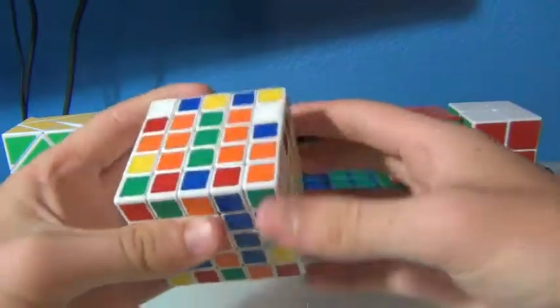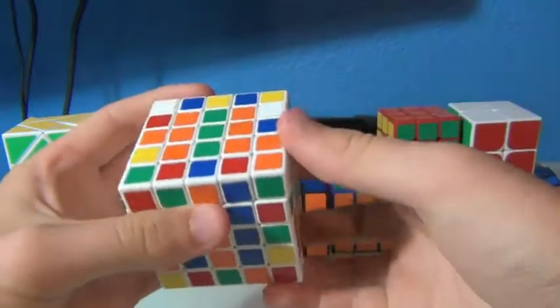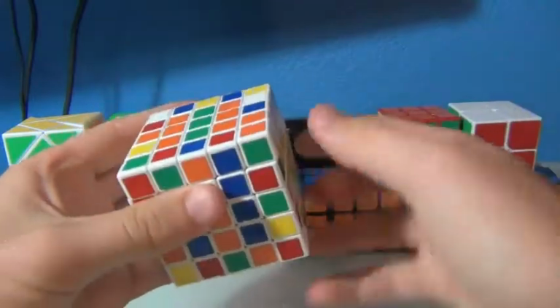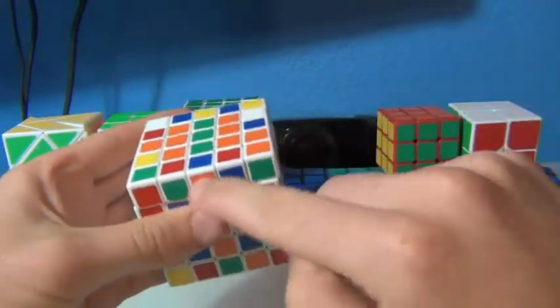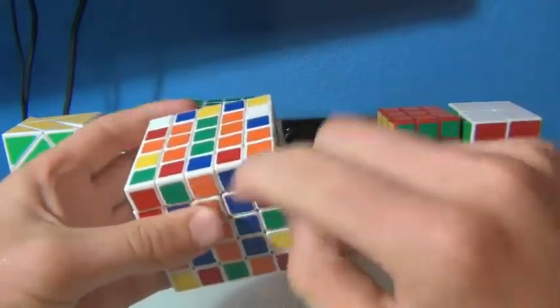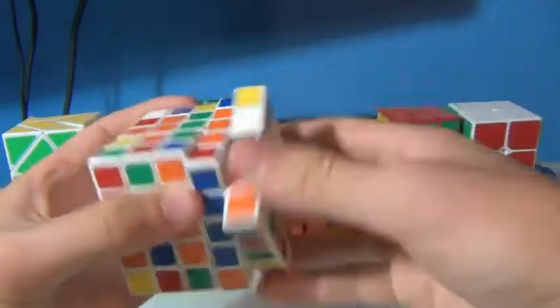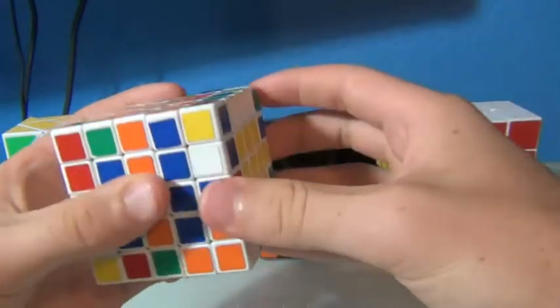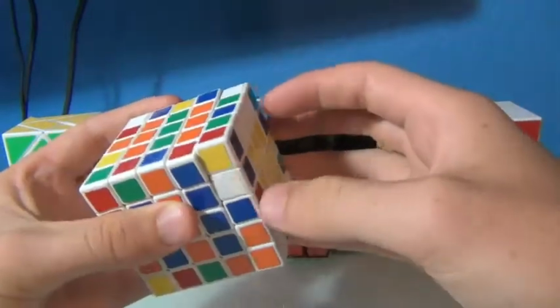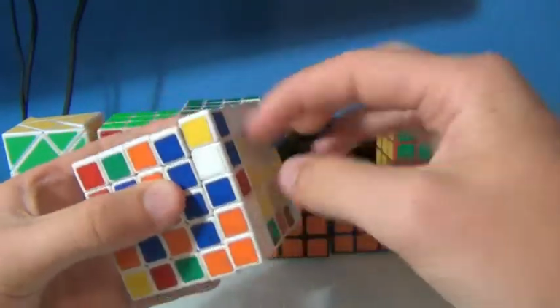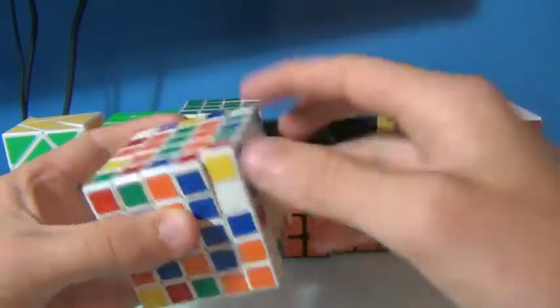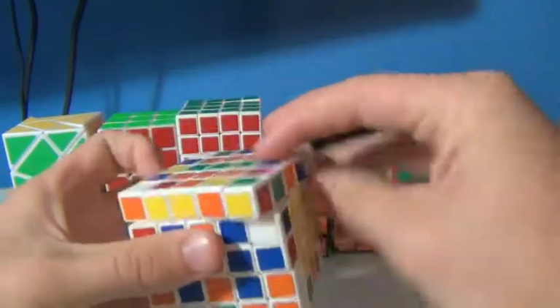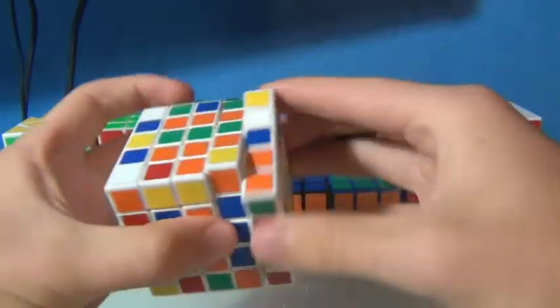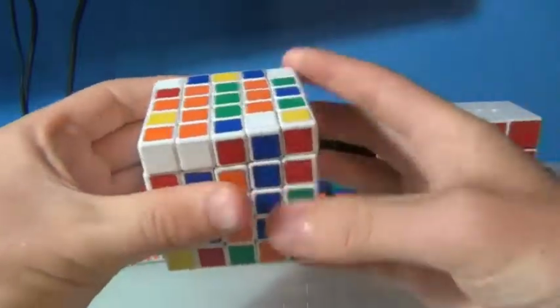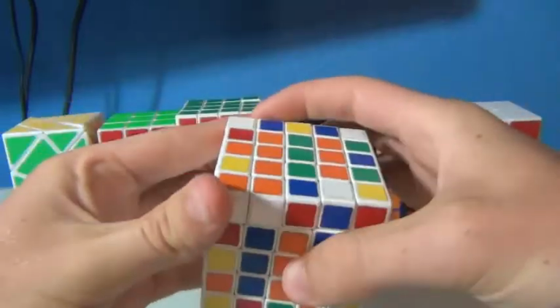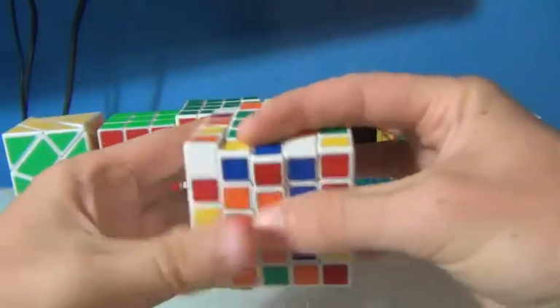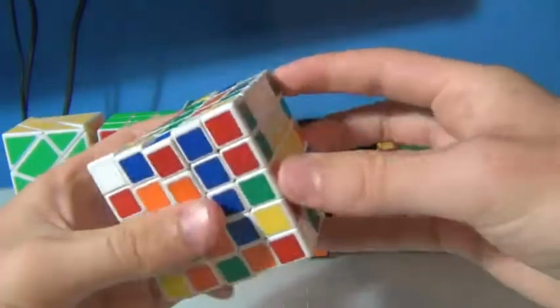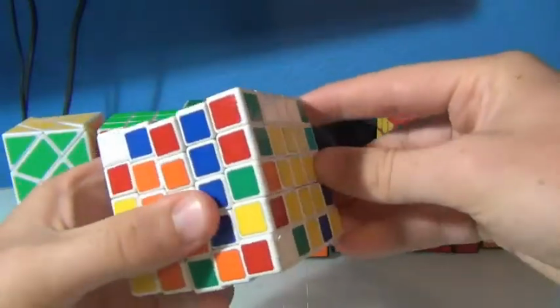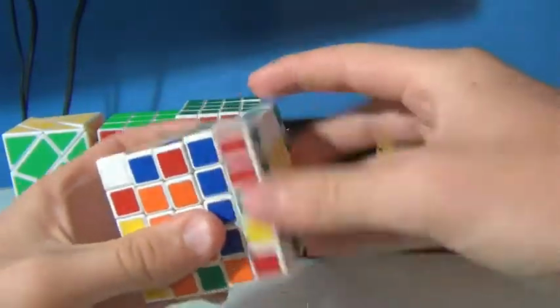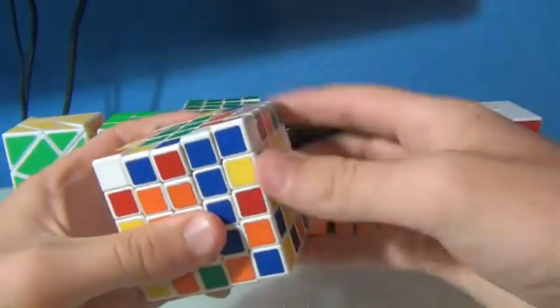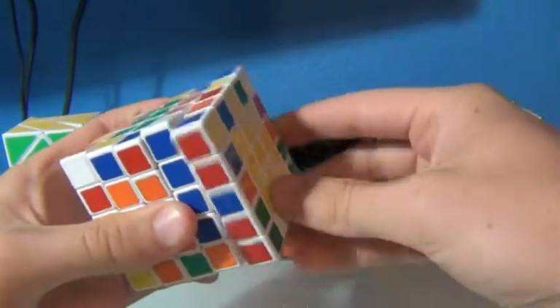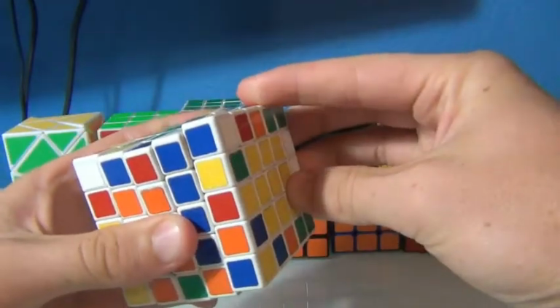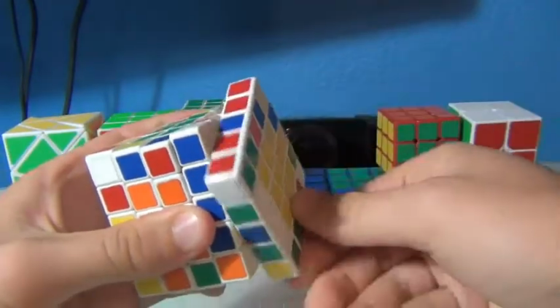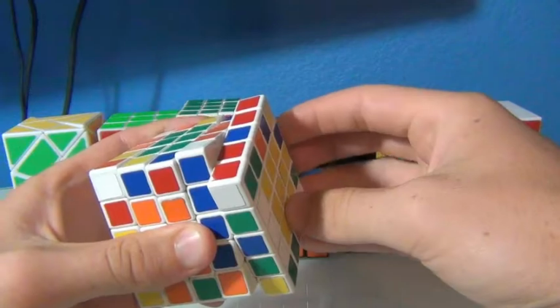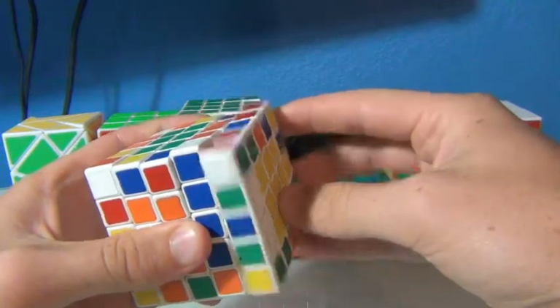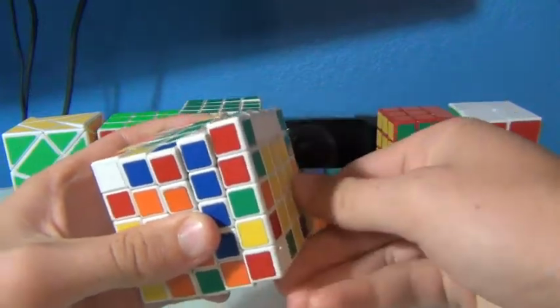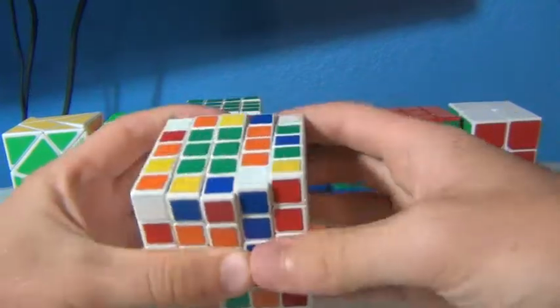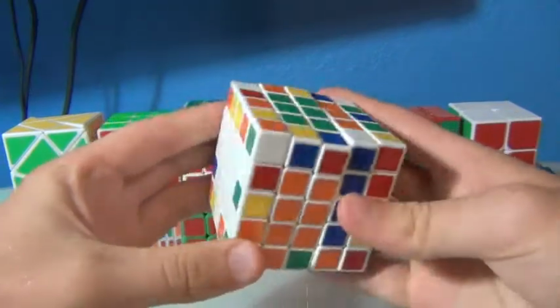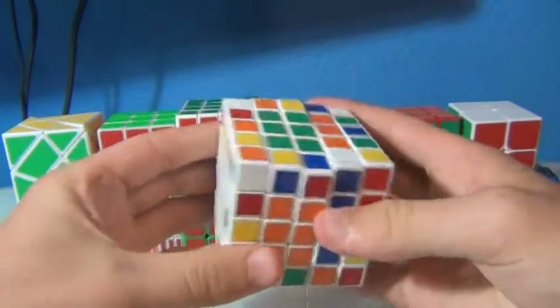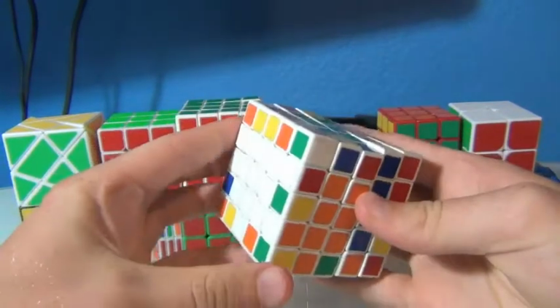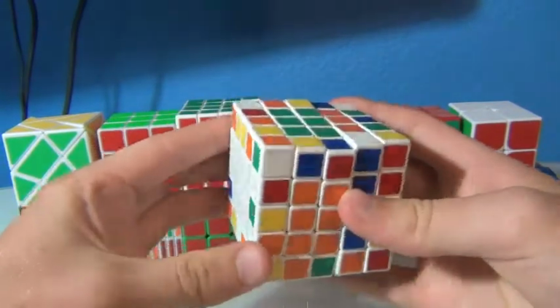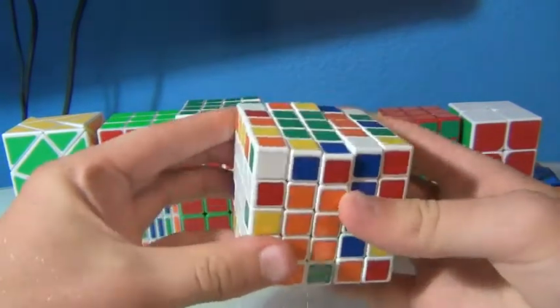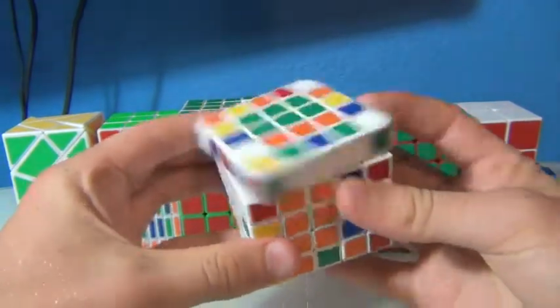Then I'll just resume with what I've been doing down here. I see this one down here, push that down, and it looks like there are no more on the right face.